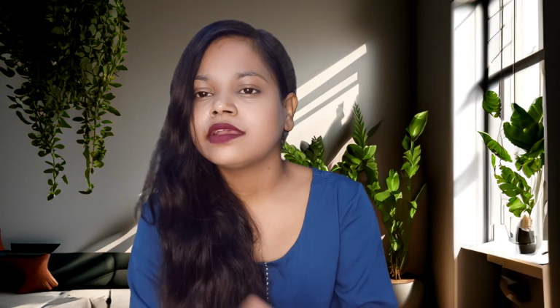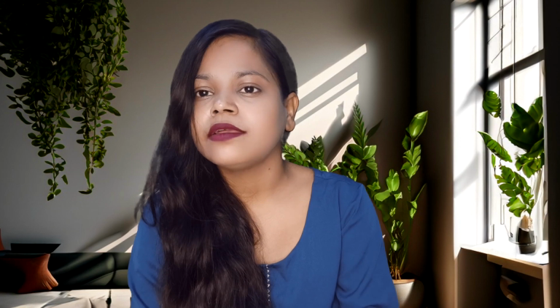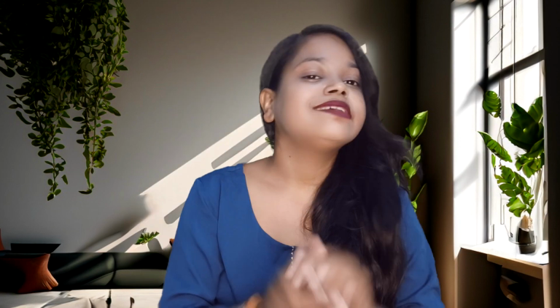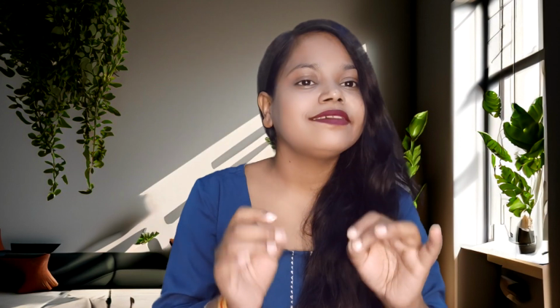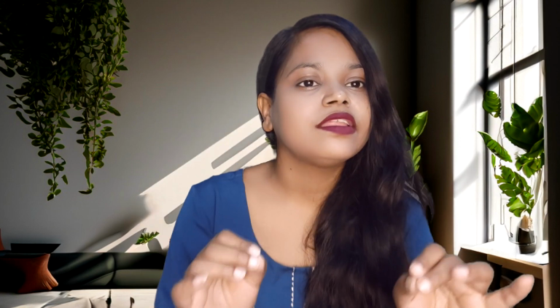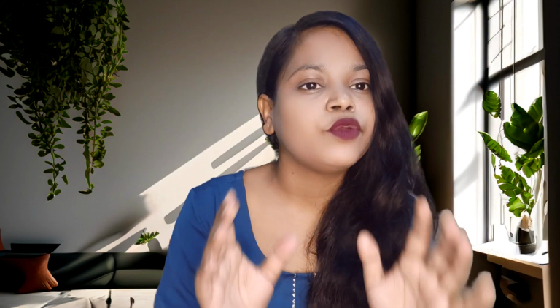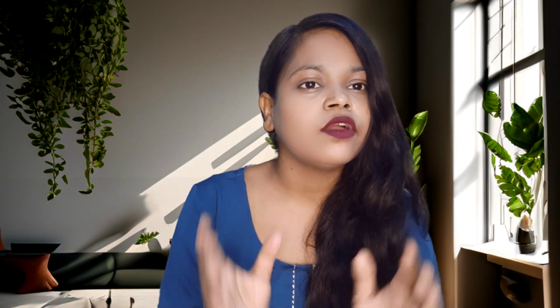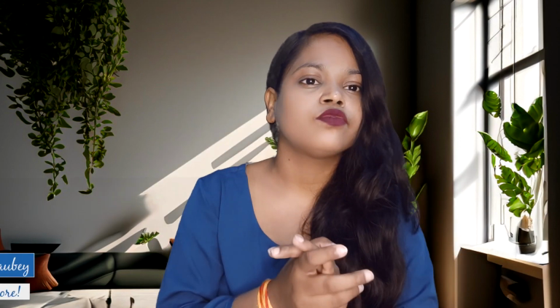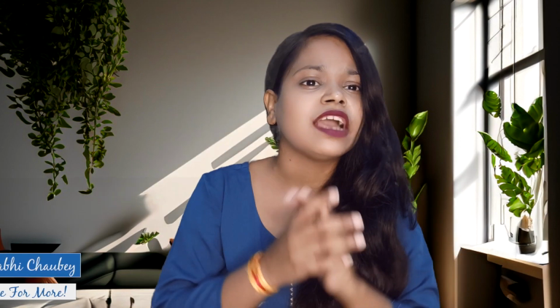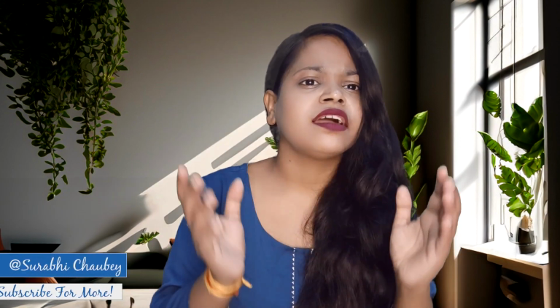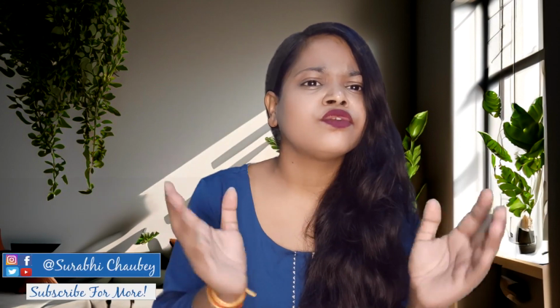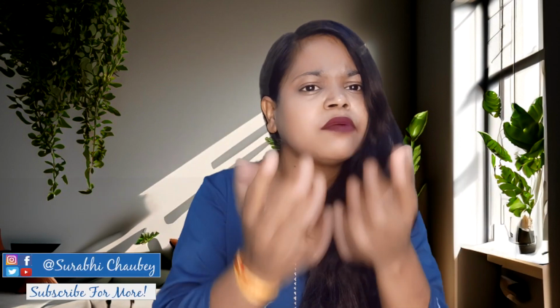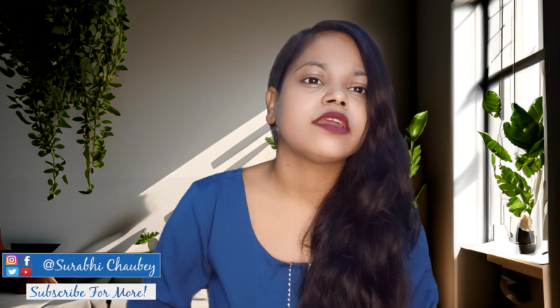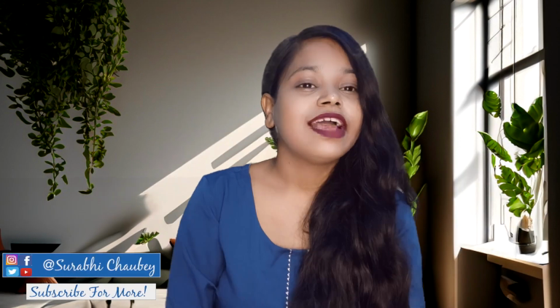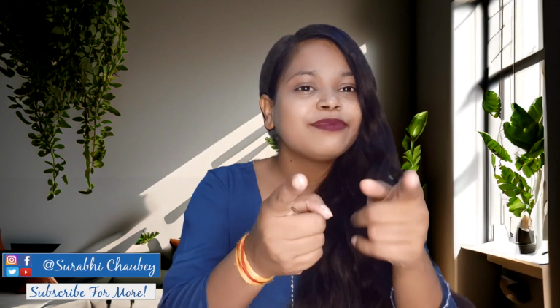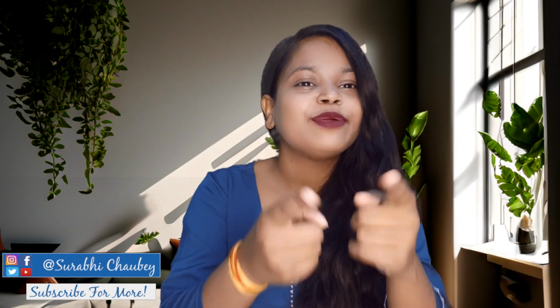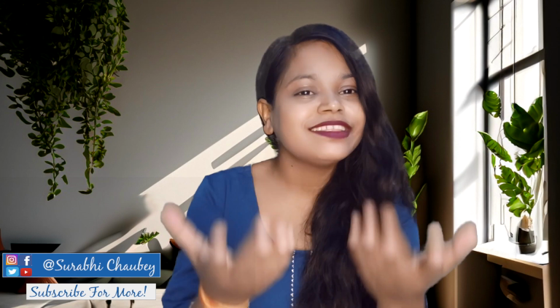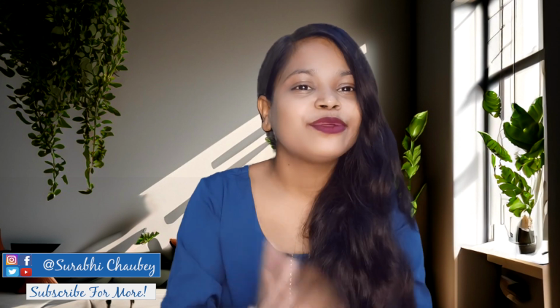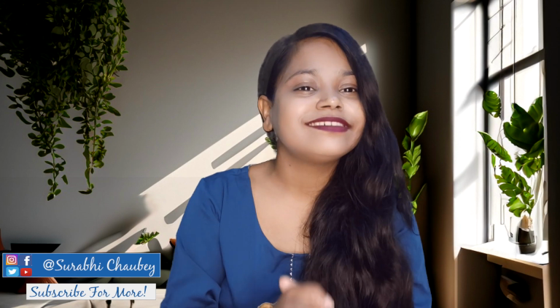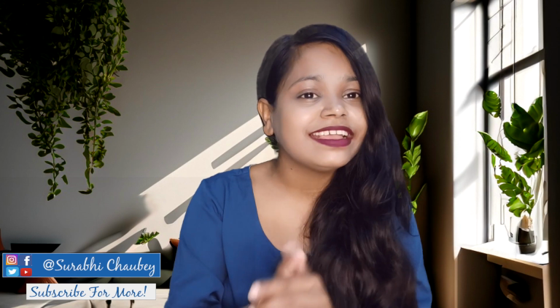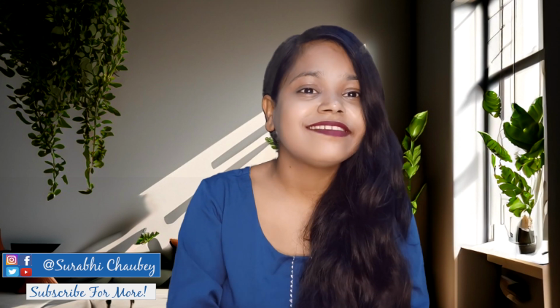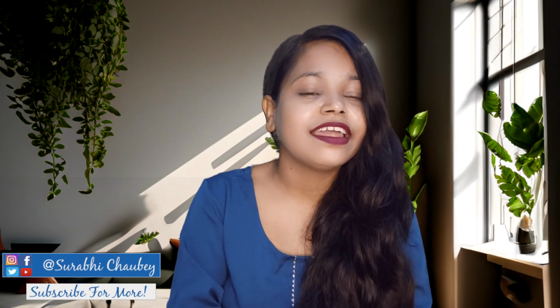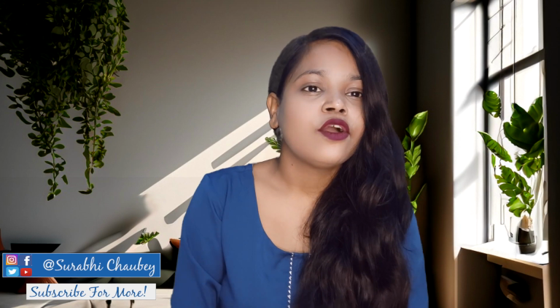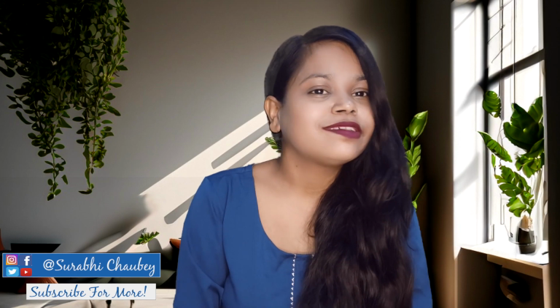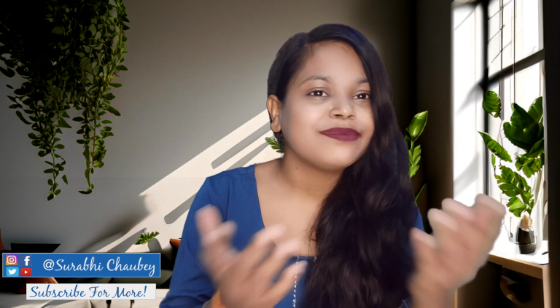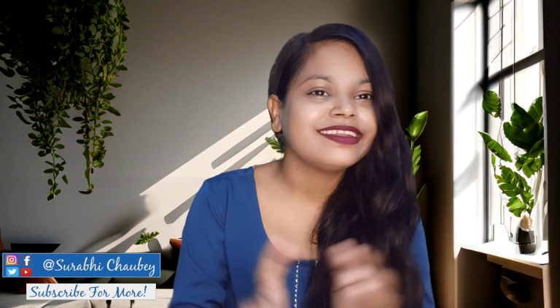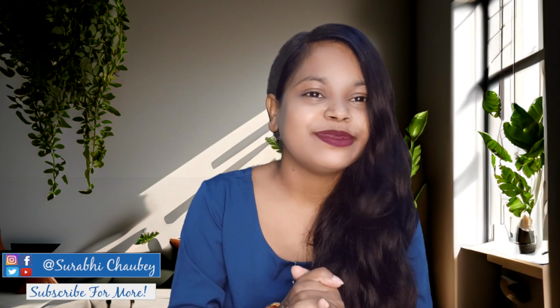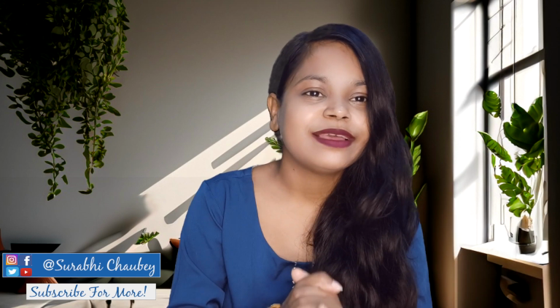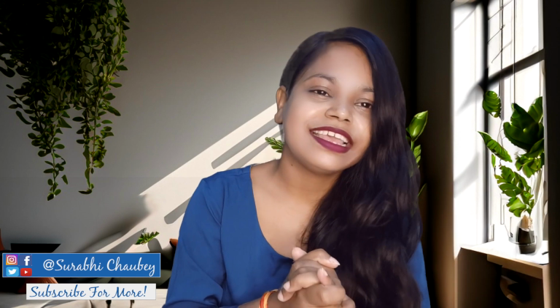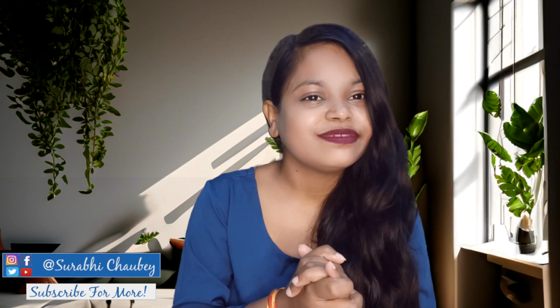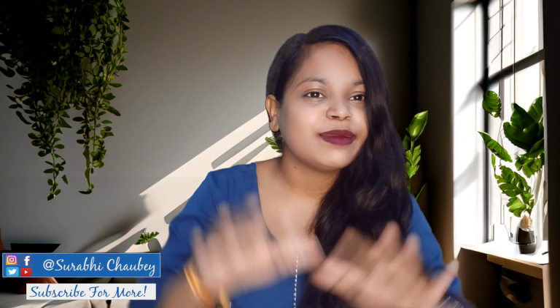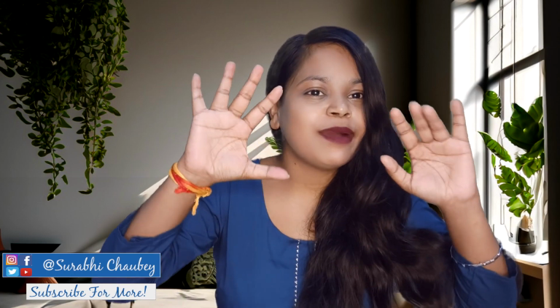If you like this video, don't forget to like, share it, and subscribe for the next video. Bye-bye!